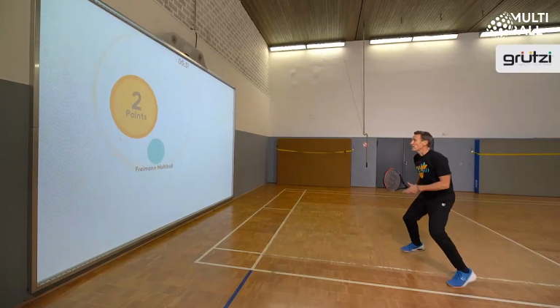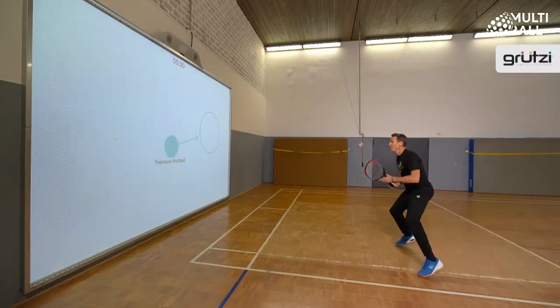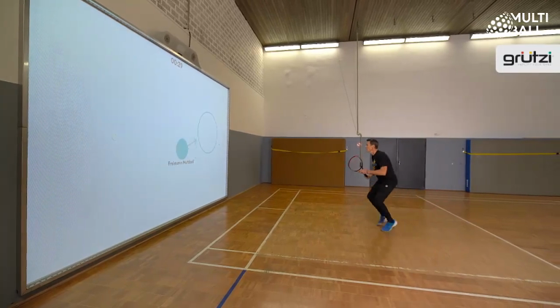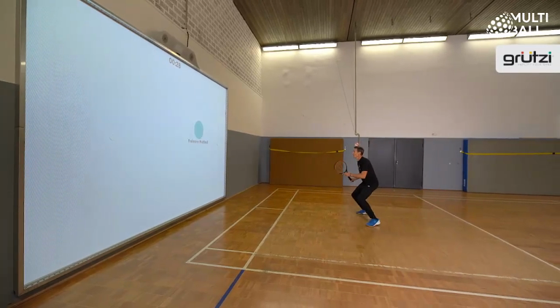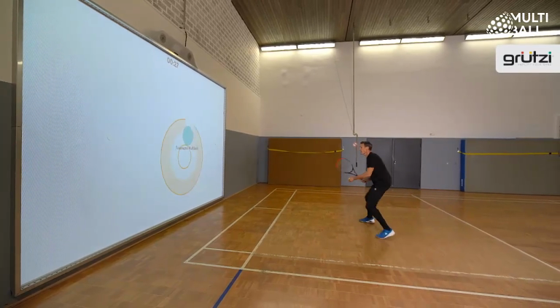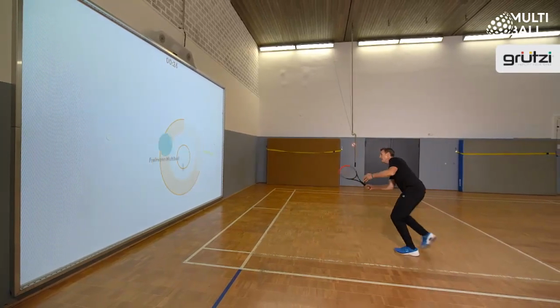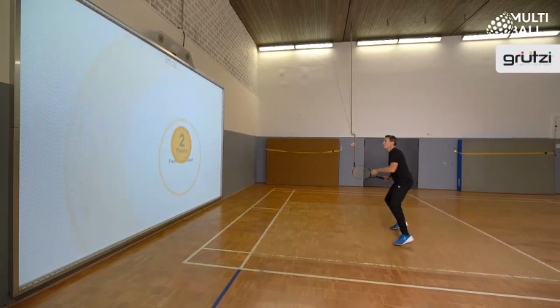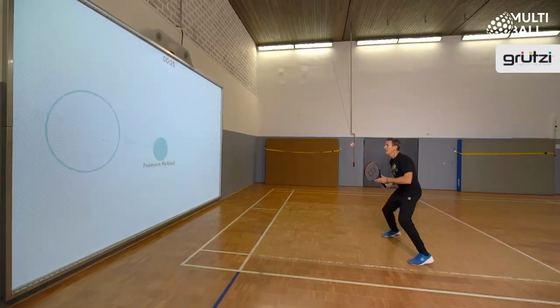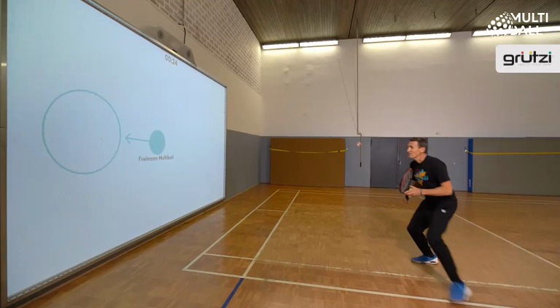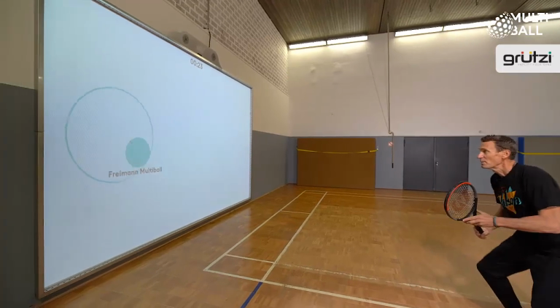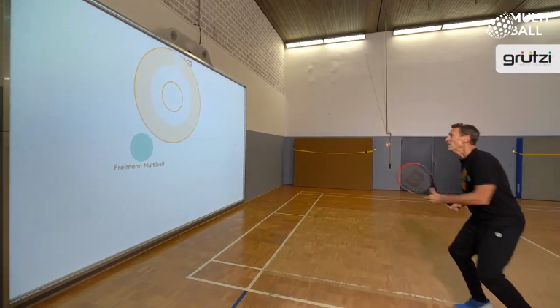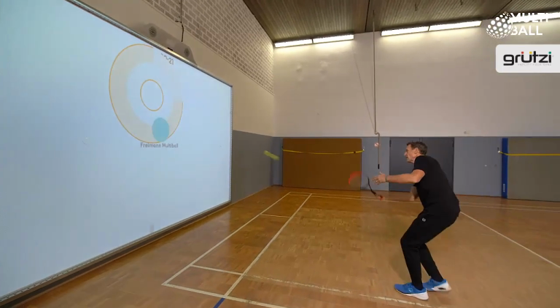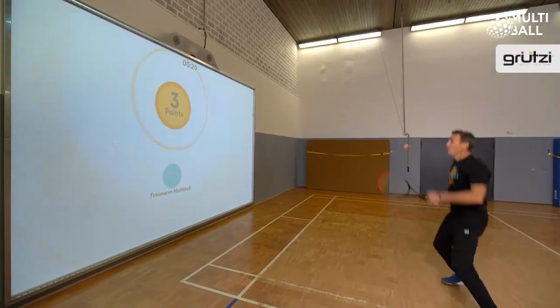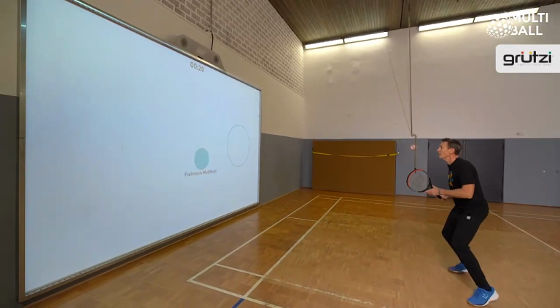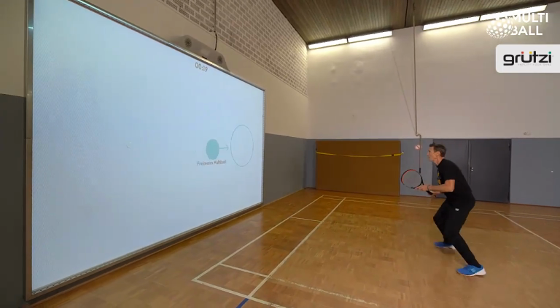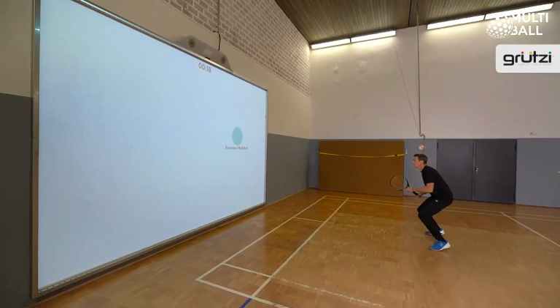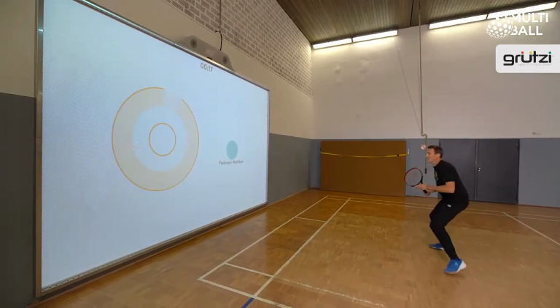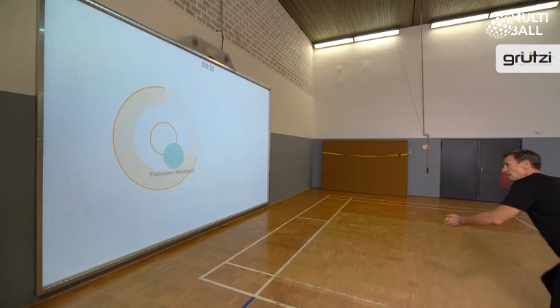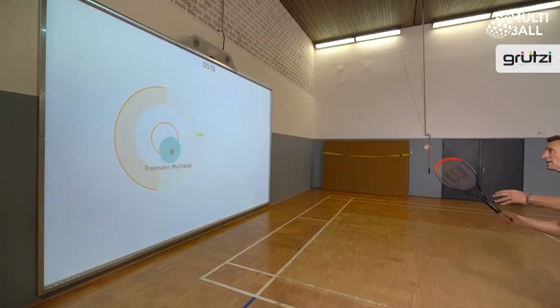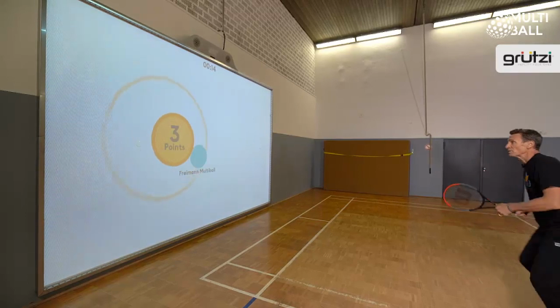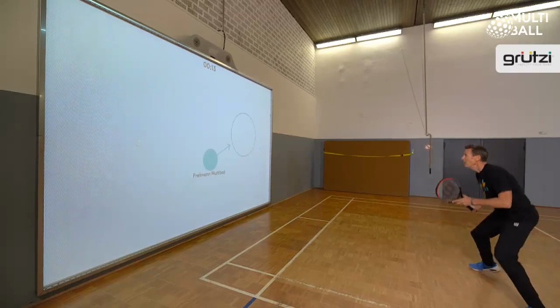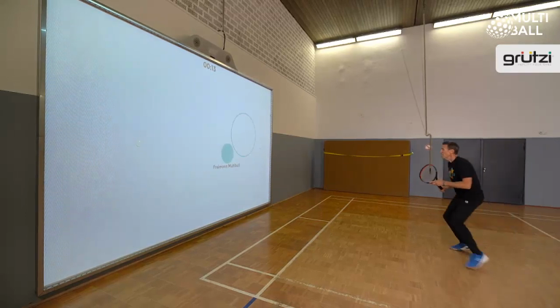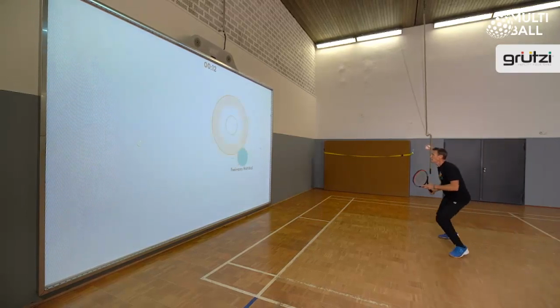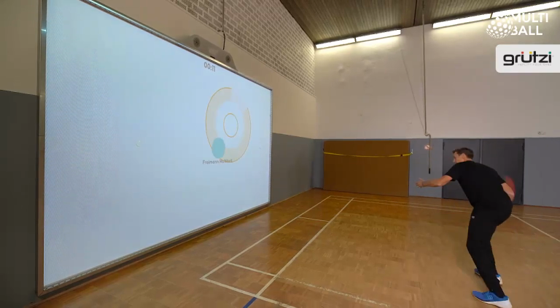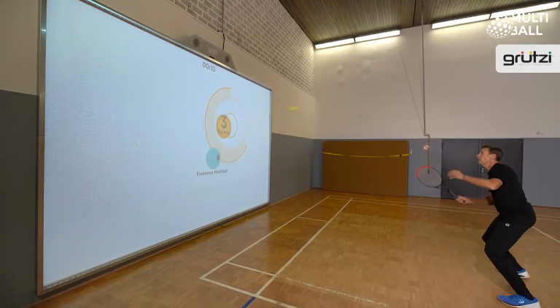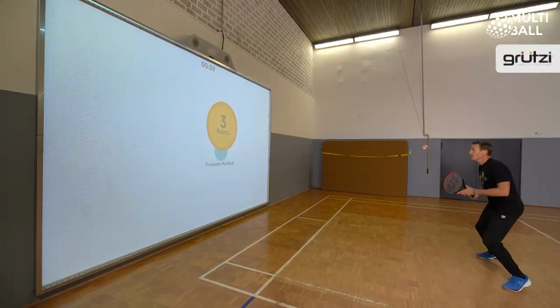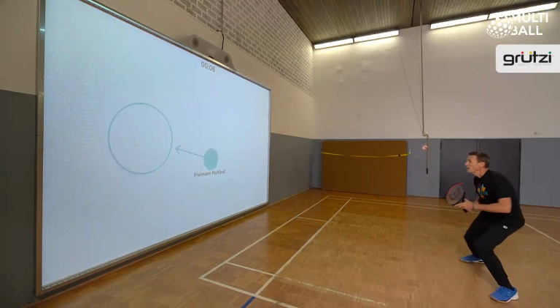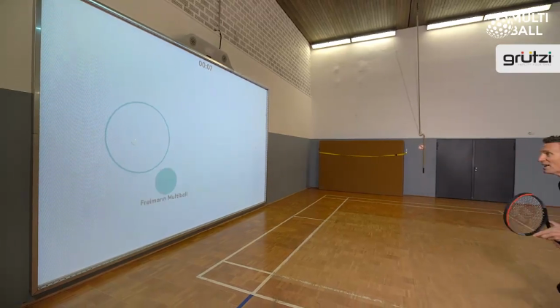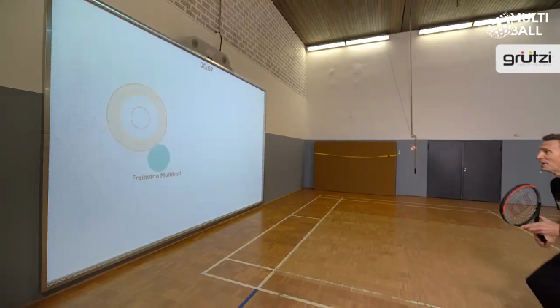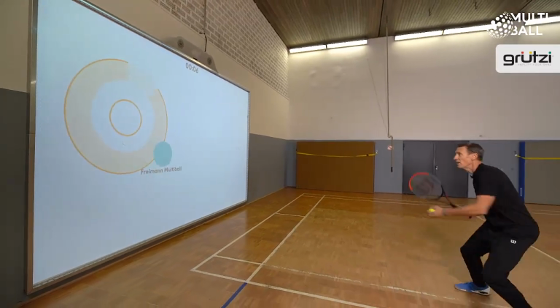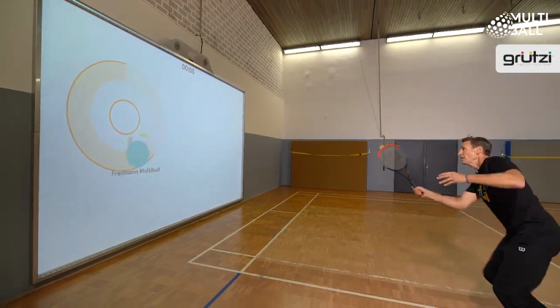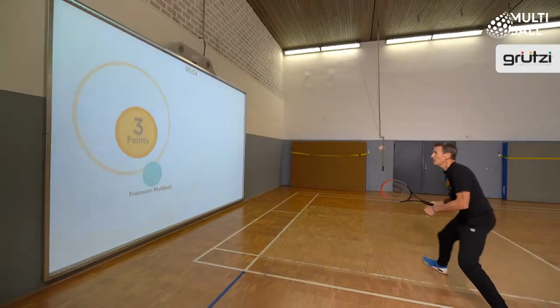Two points. Position. Target. Two points. Position. Target. Three points. Position. Target. Two points. Position. Target. Two points. Two points.